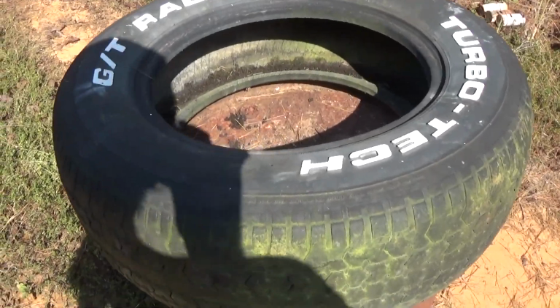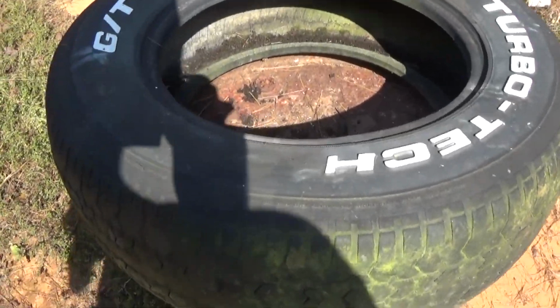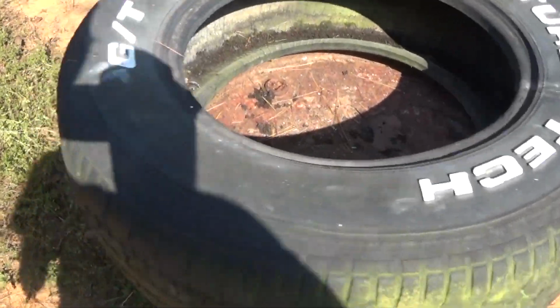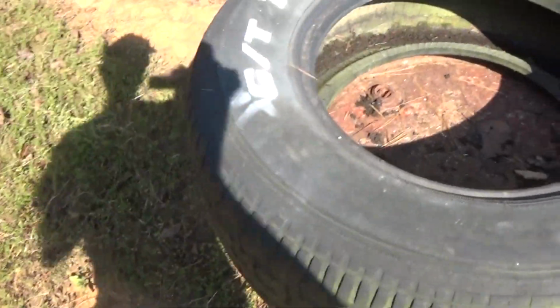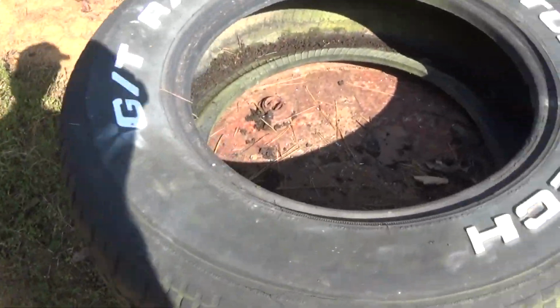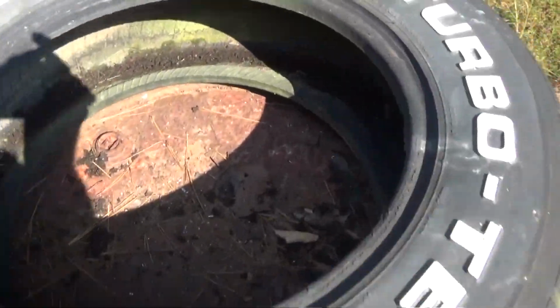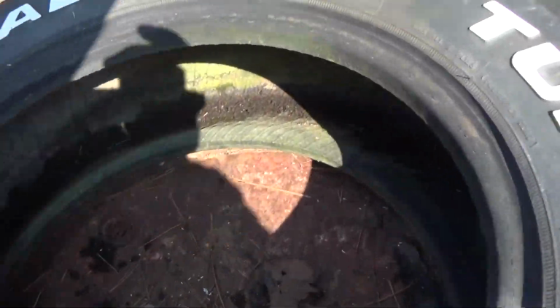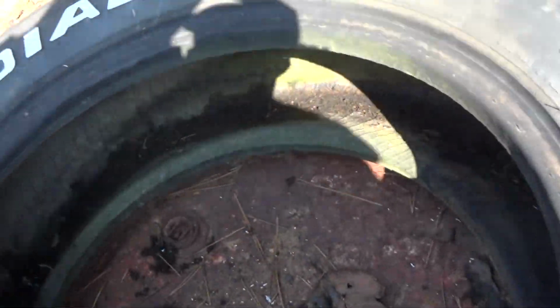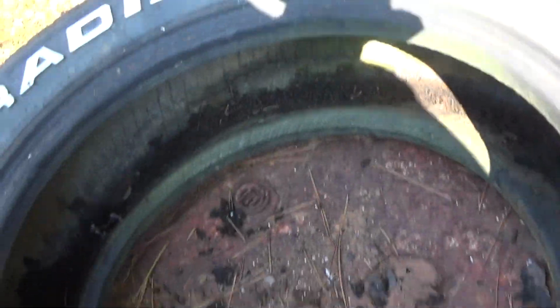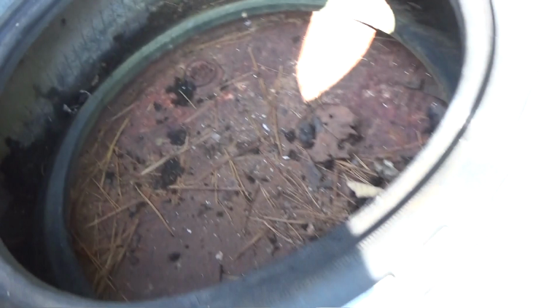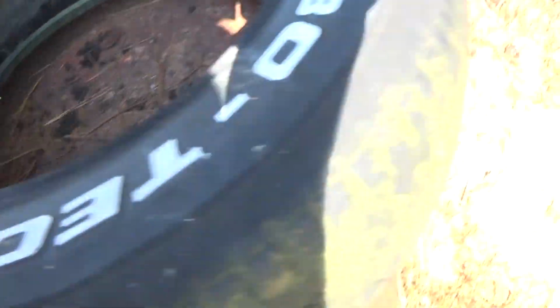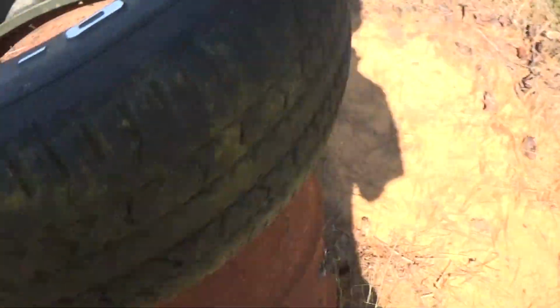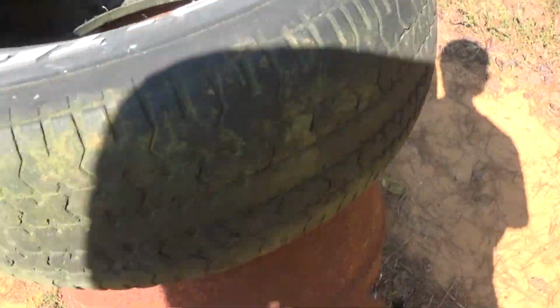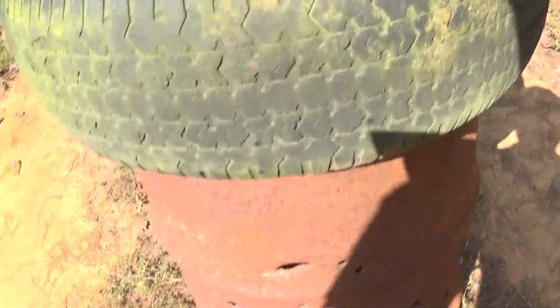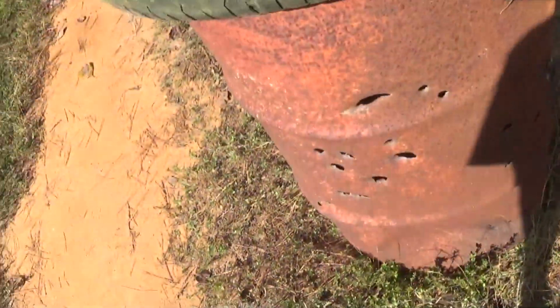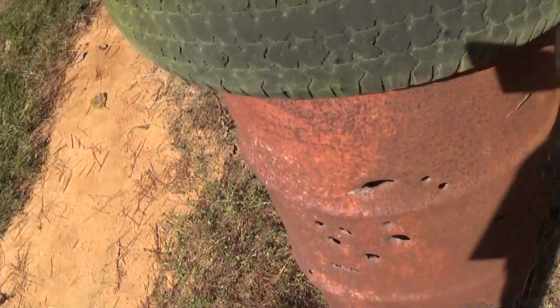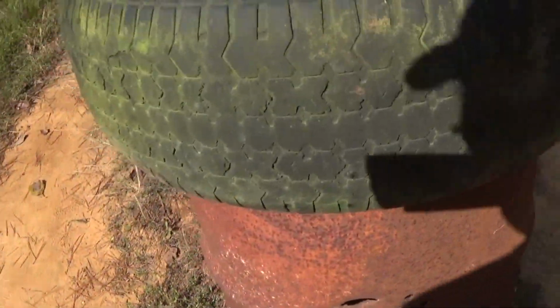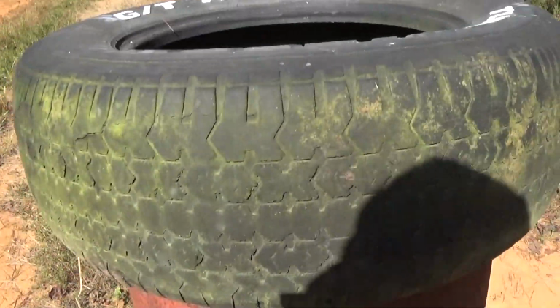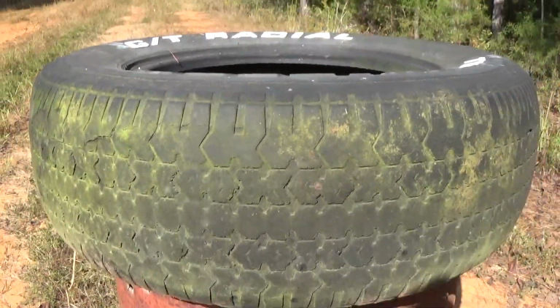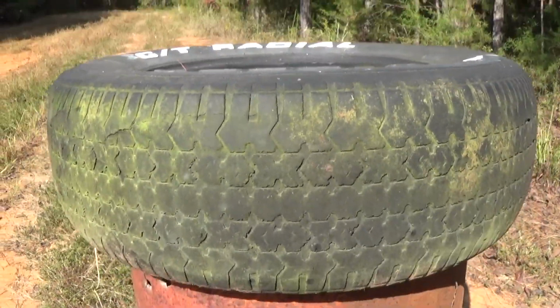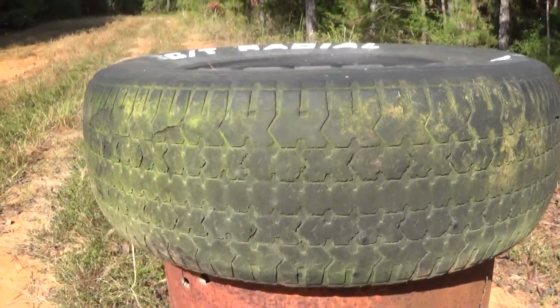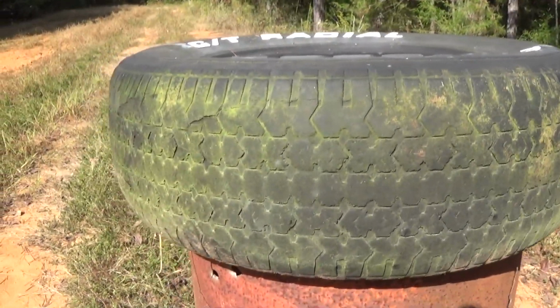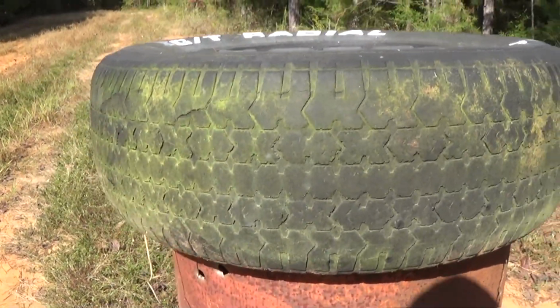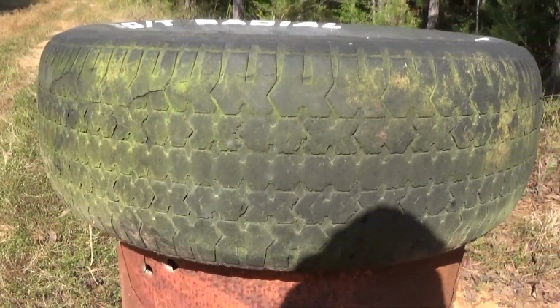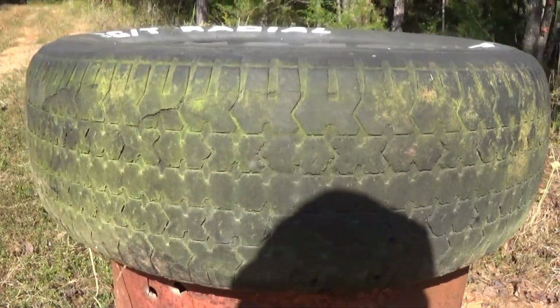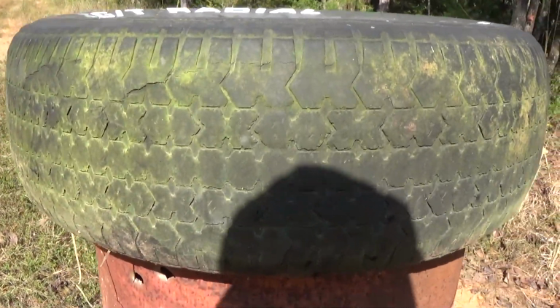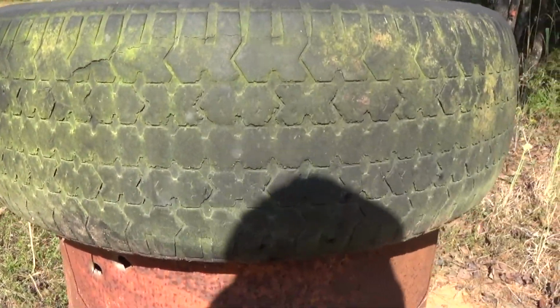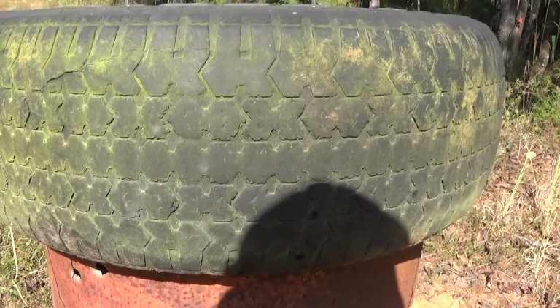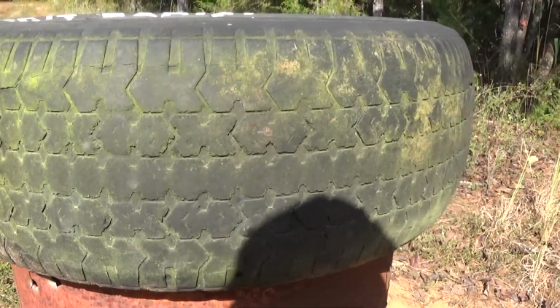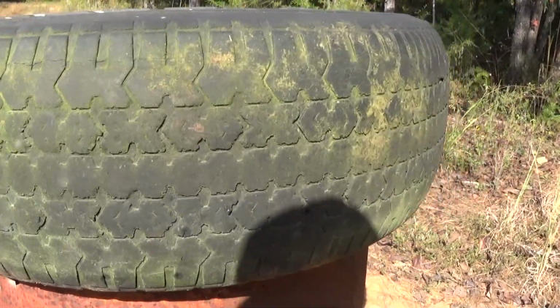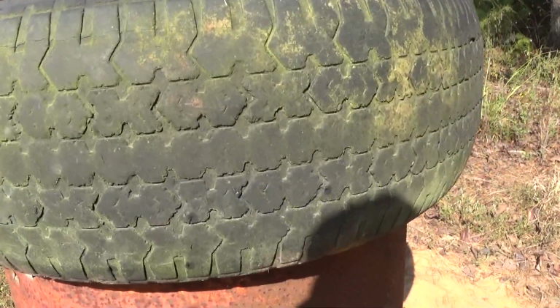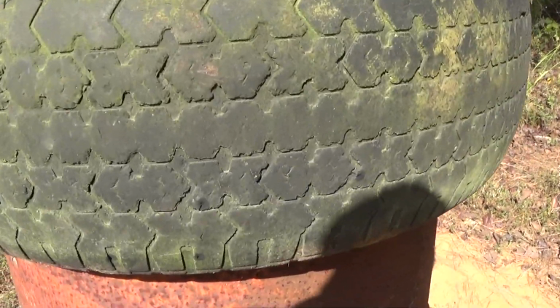Testing on the tire. For the most part, this is full metal jacket — I think it's 115 grain. Standard stuff.